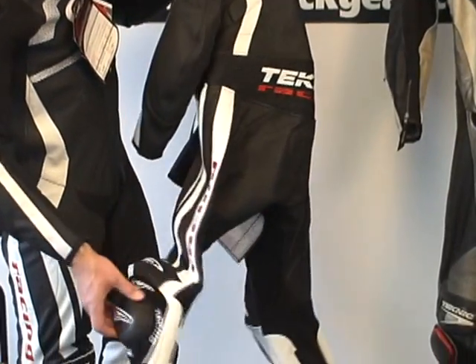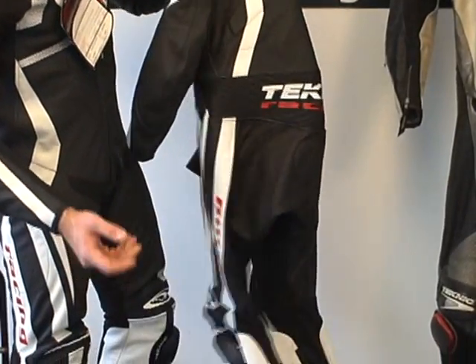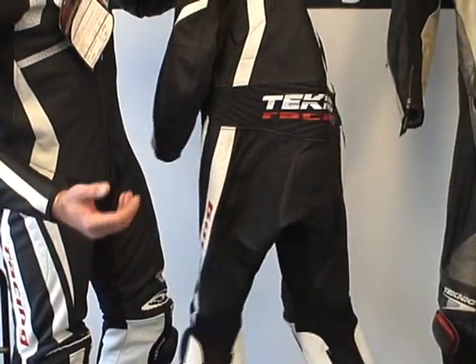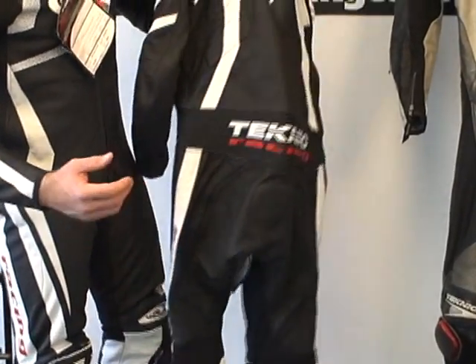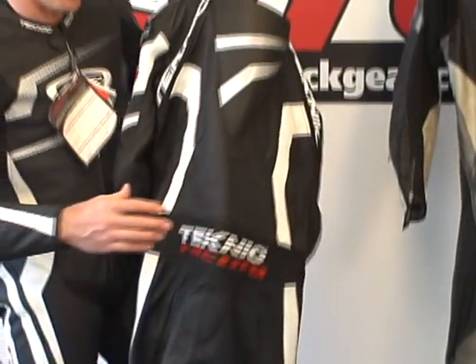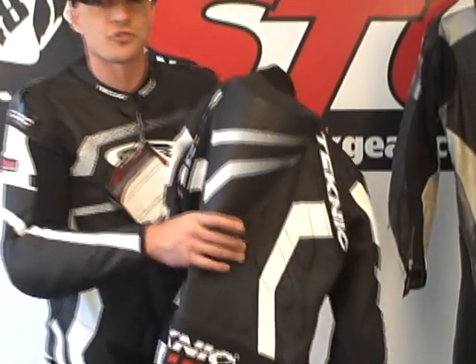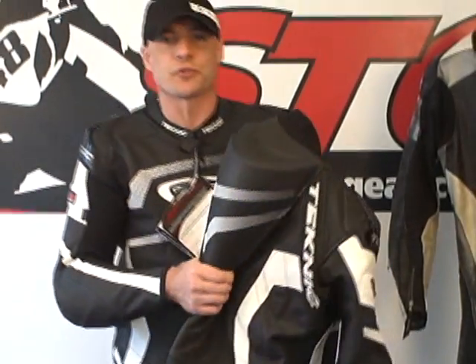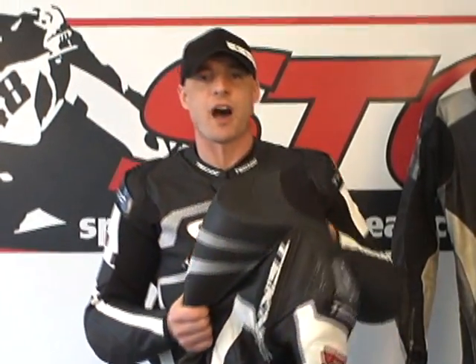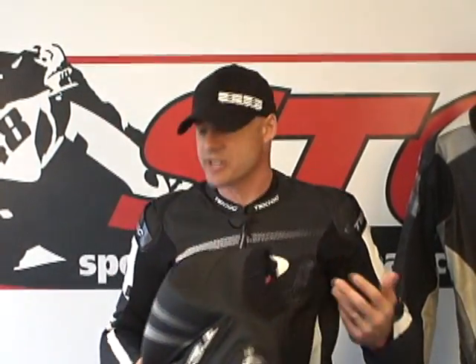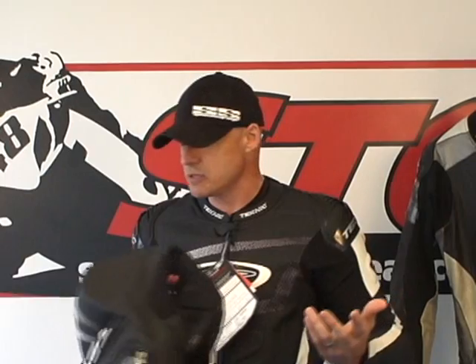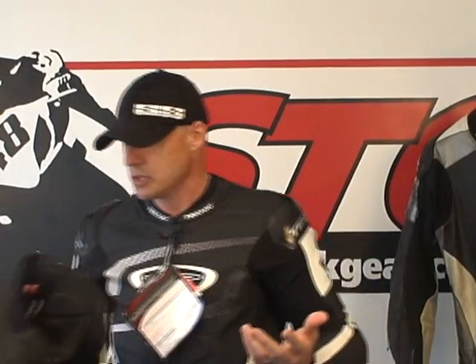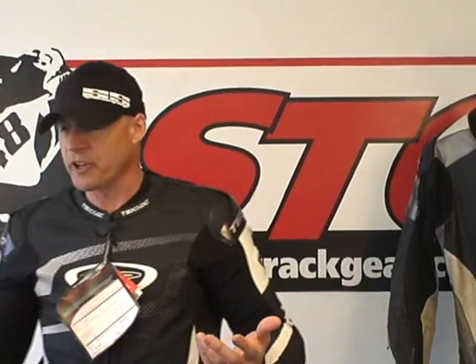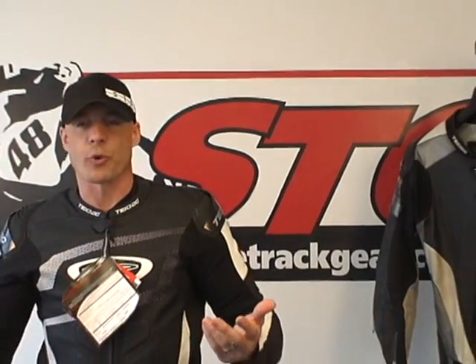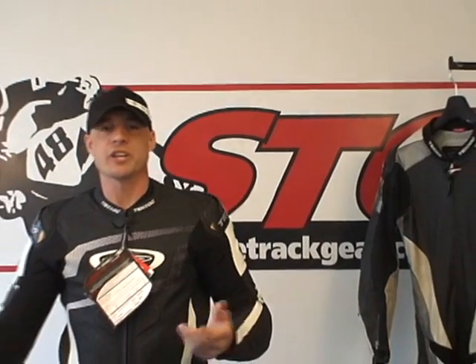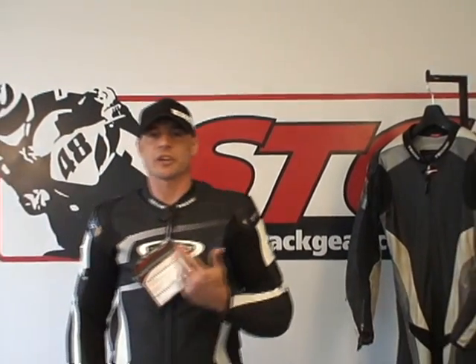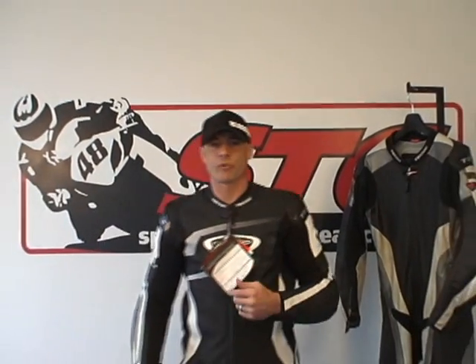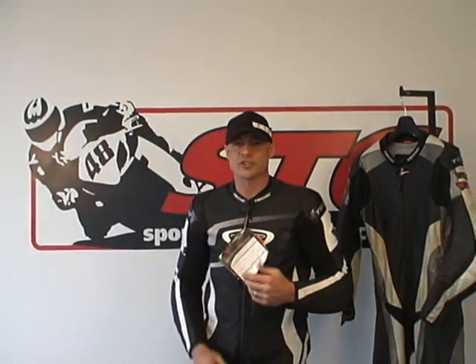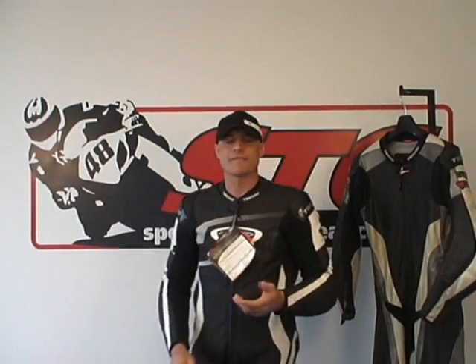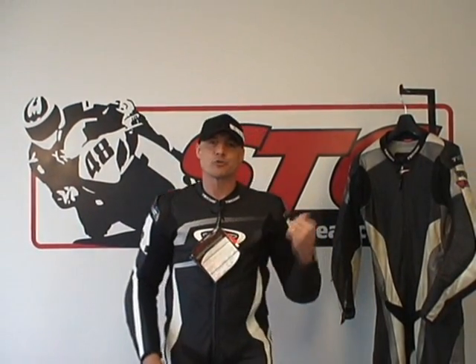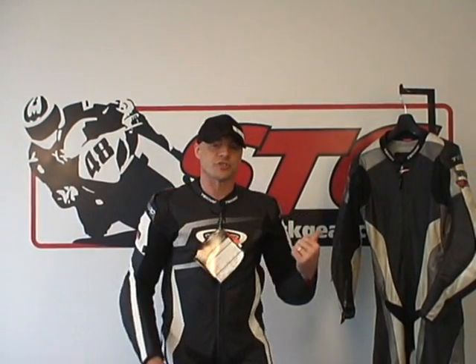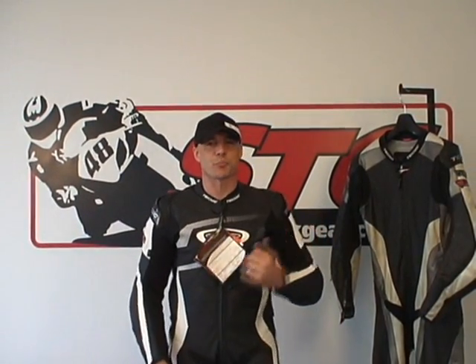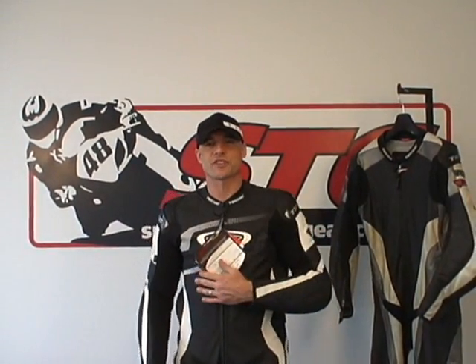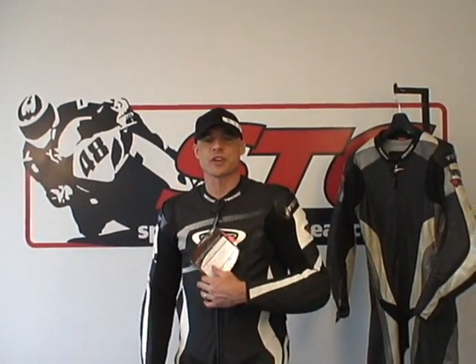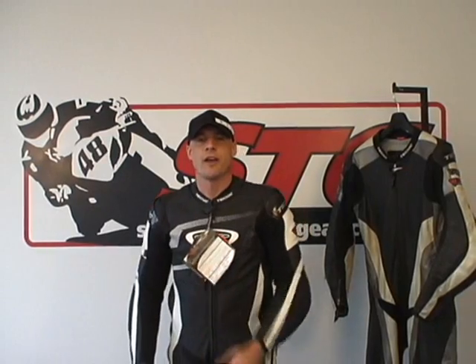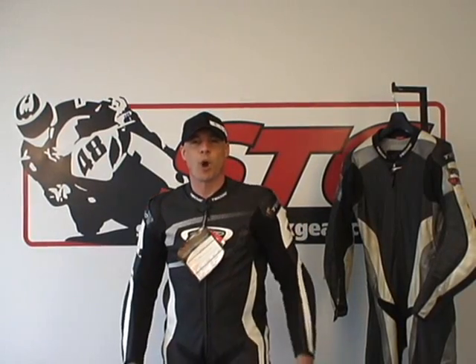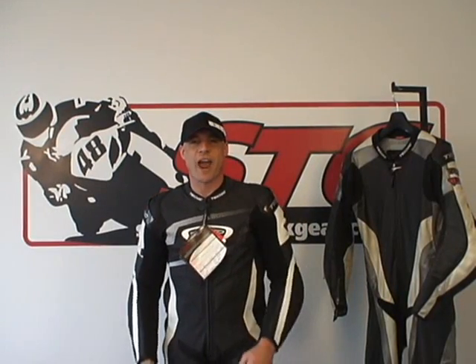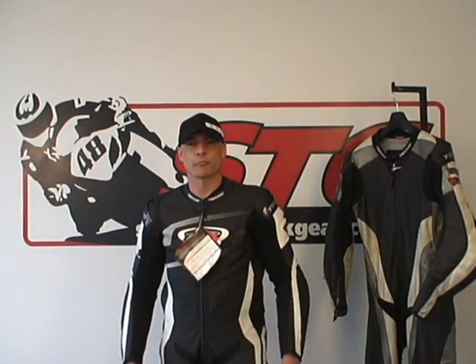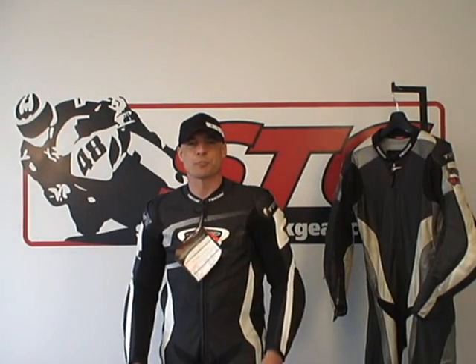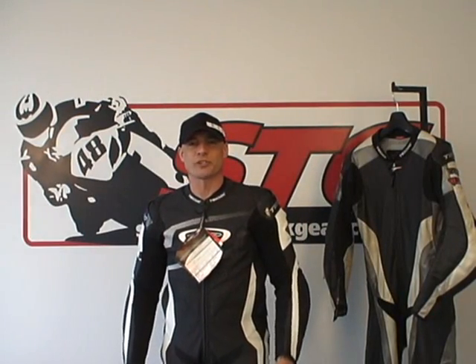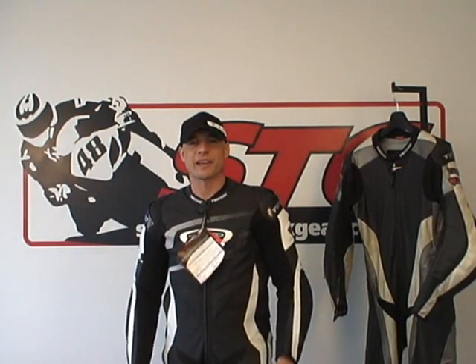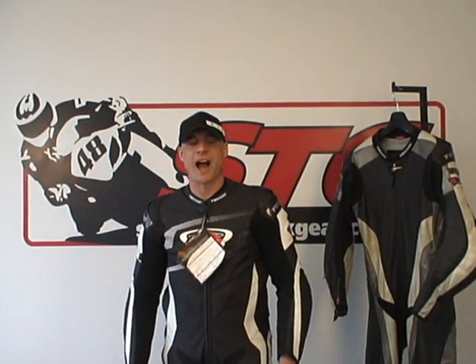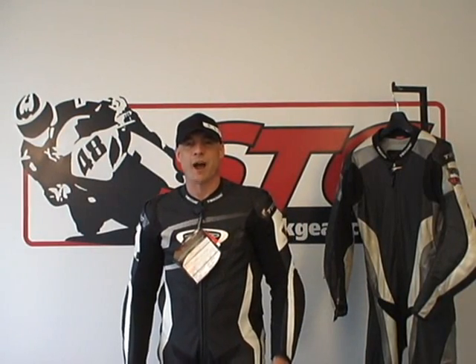All in all, what do we think about this Violator suit for 2010? We think it's a great piece and it provides a great value, just like its predecessor did. I'm Brian Vann from SportBikeTrackGear.com.